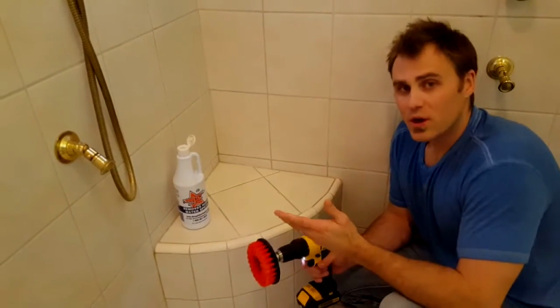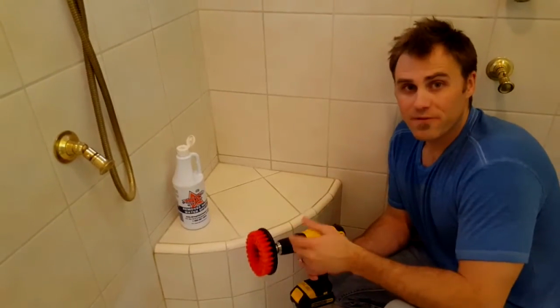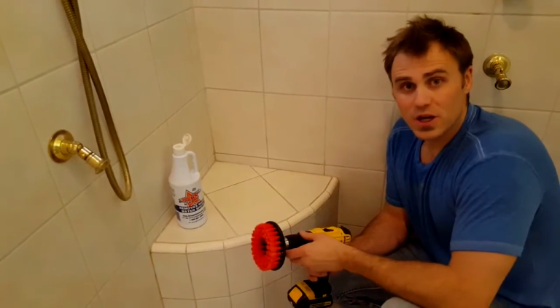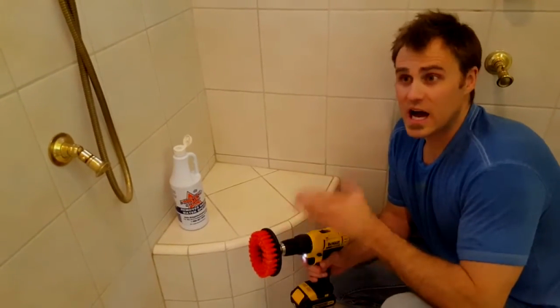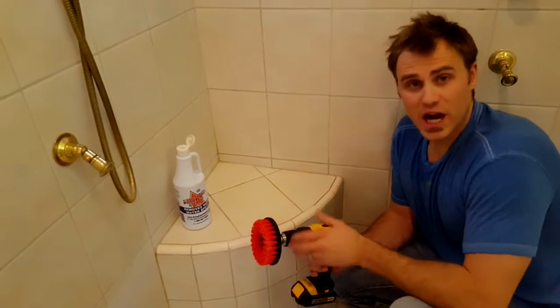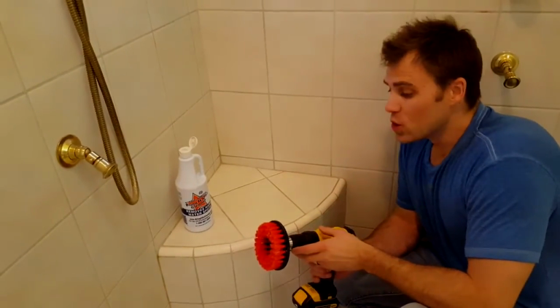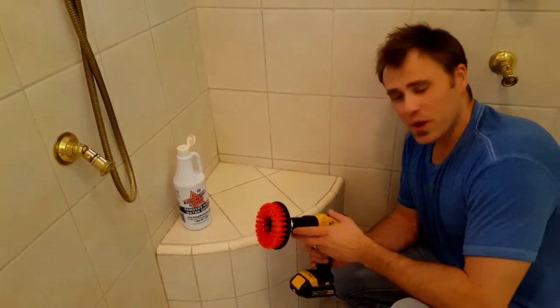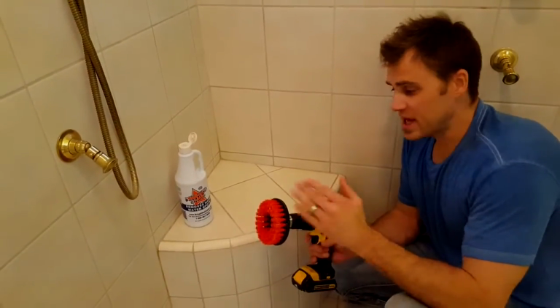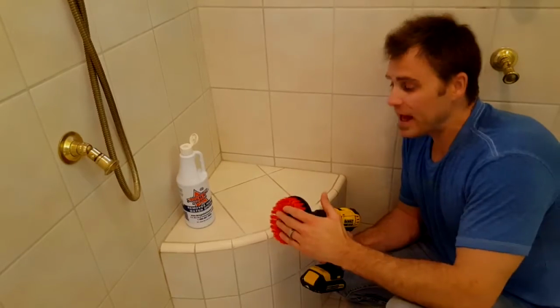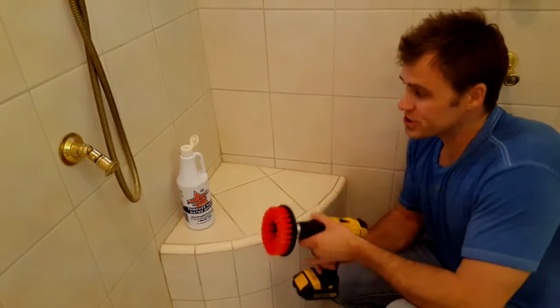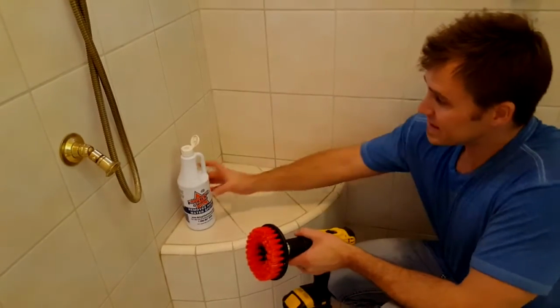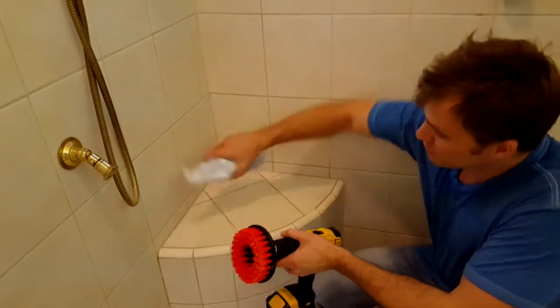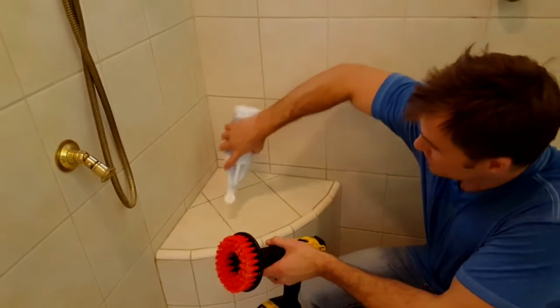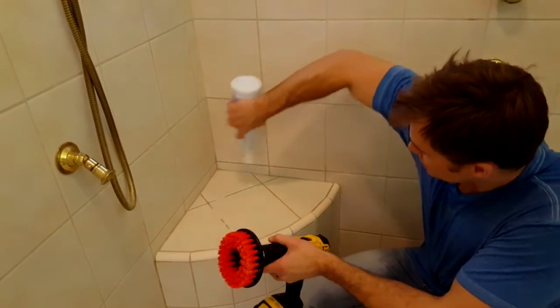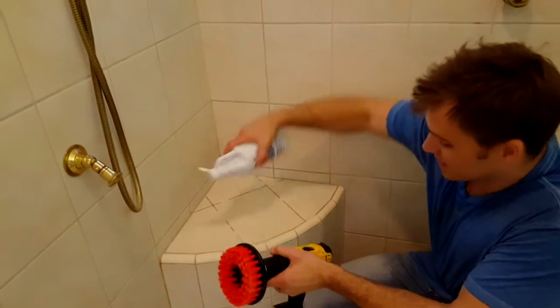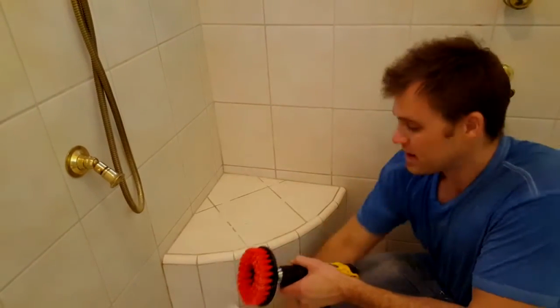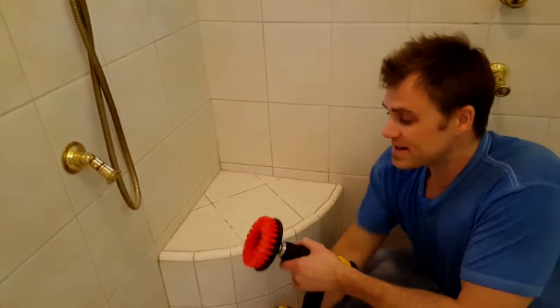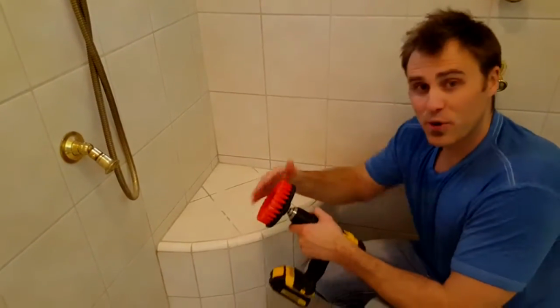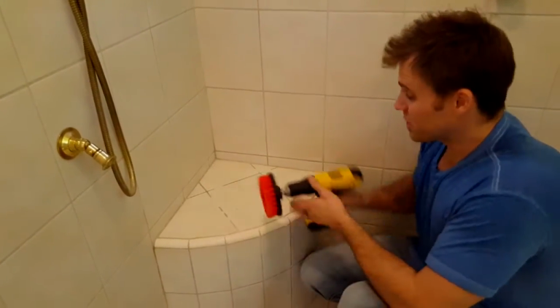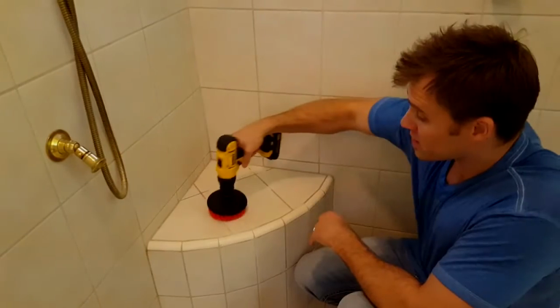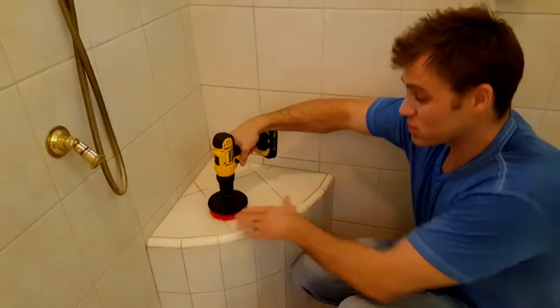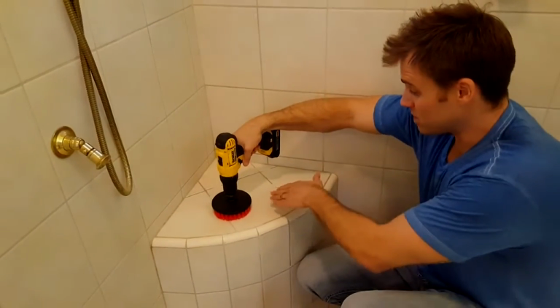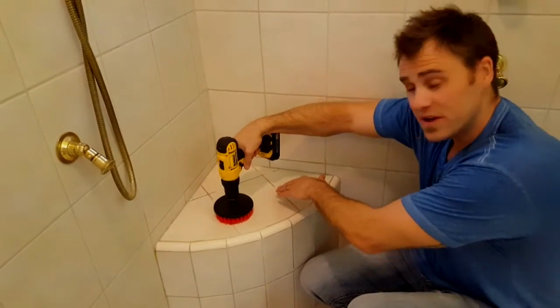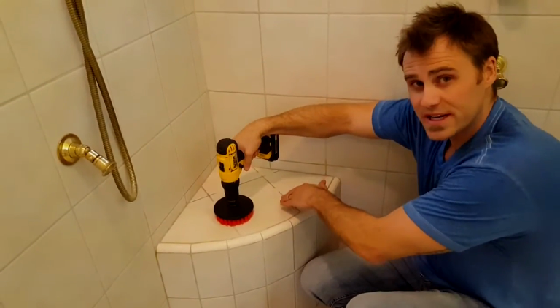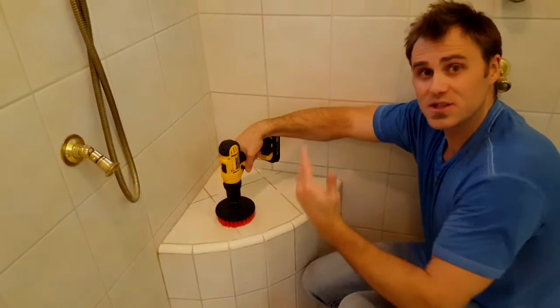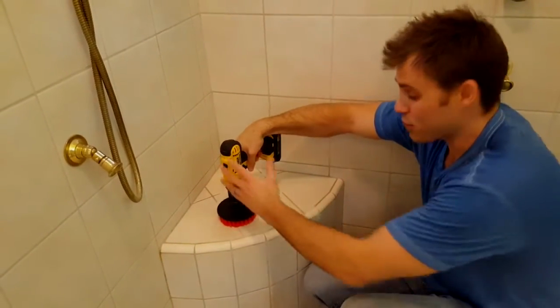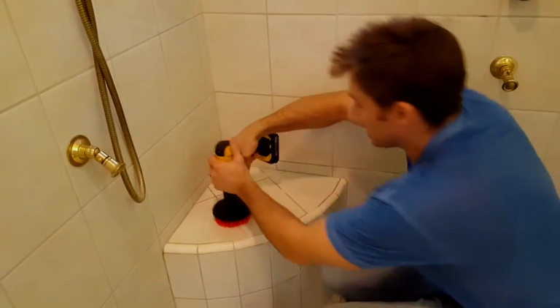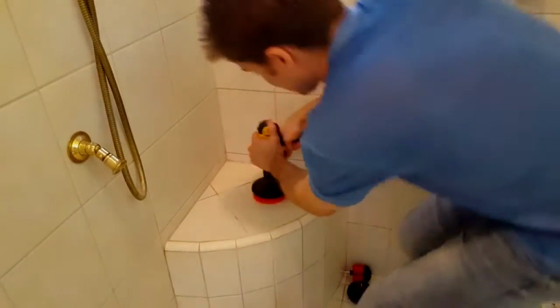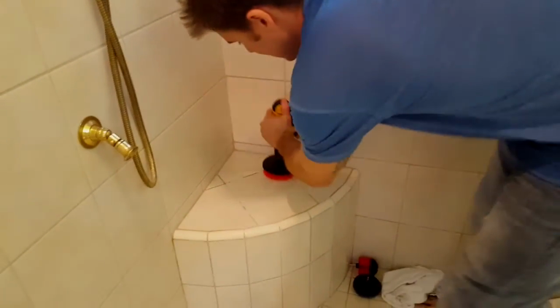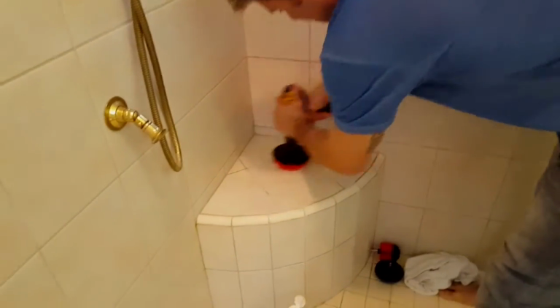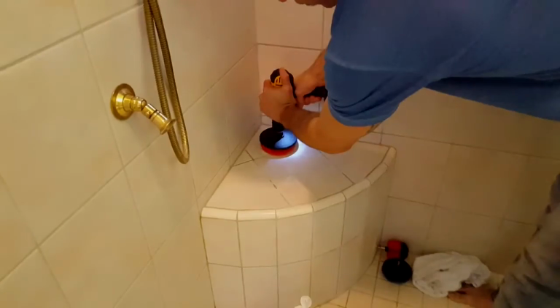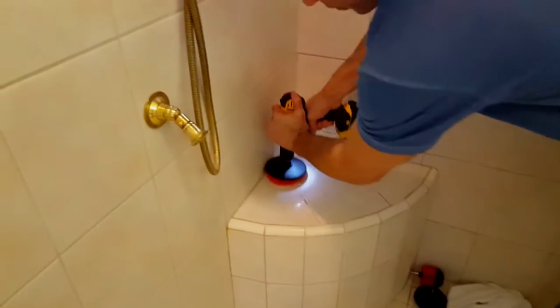Here we are in a fully enclosed tile shower. What you're going to want to do is take your flat brush and get some of the product on the surface you're going to clean. I like to take the brush and smear the product around so when the moving drill hits it, it doesn't throw the product around. Let that drill do the work for you.